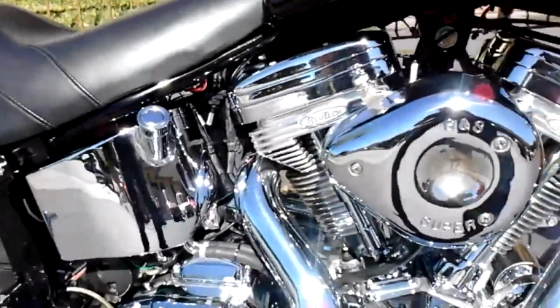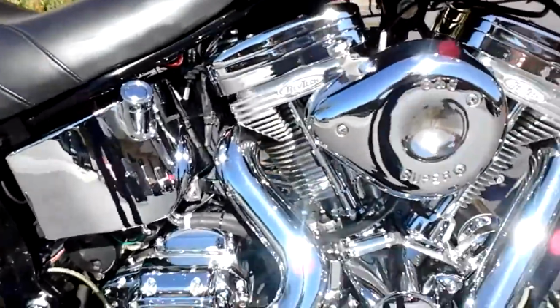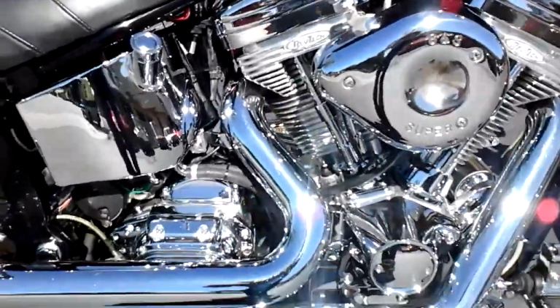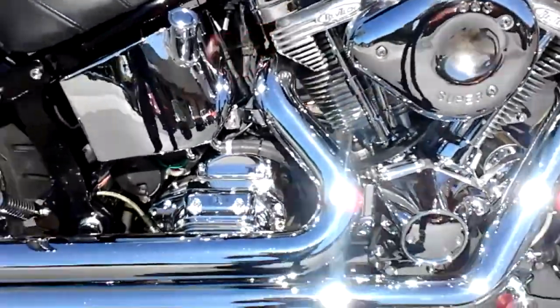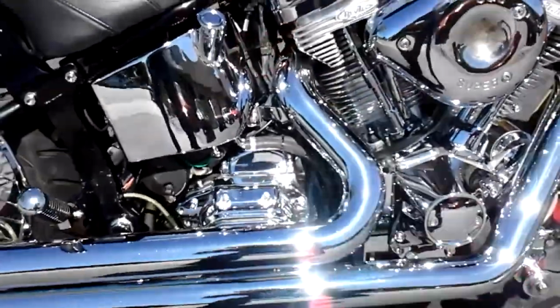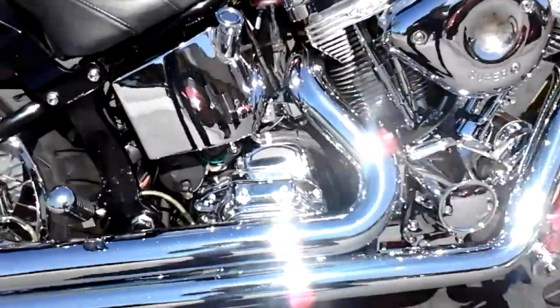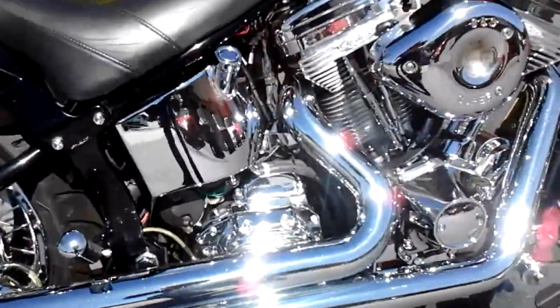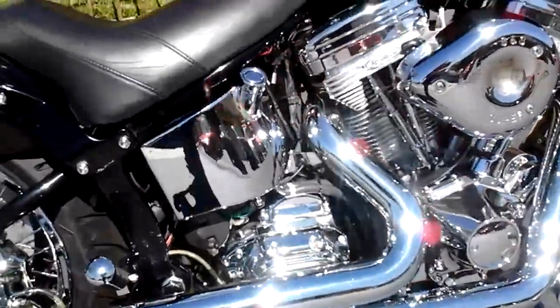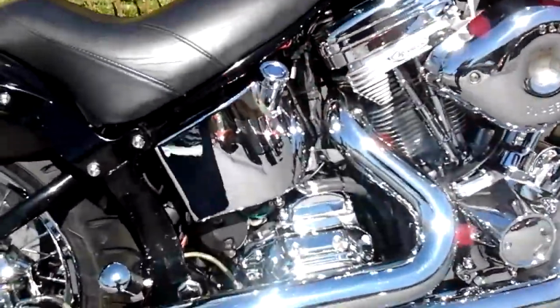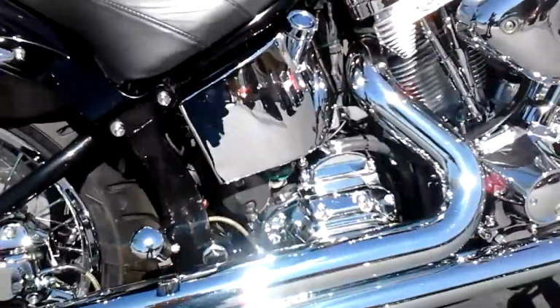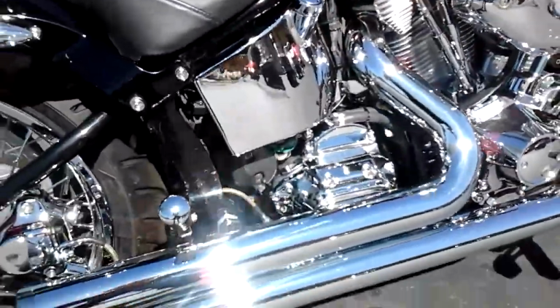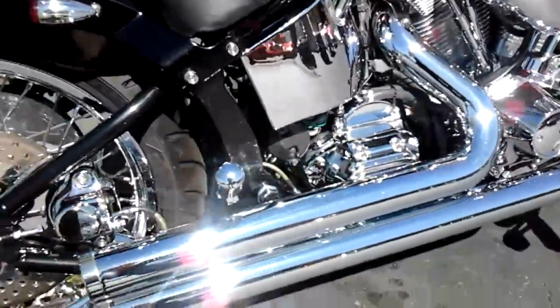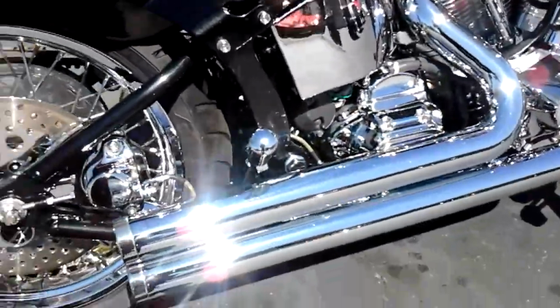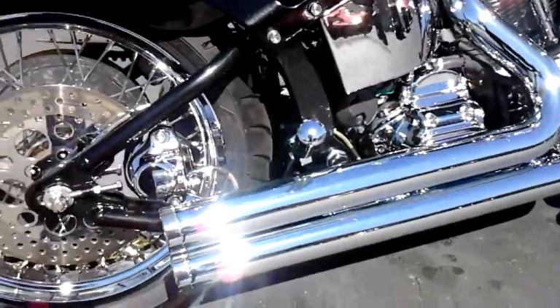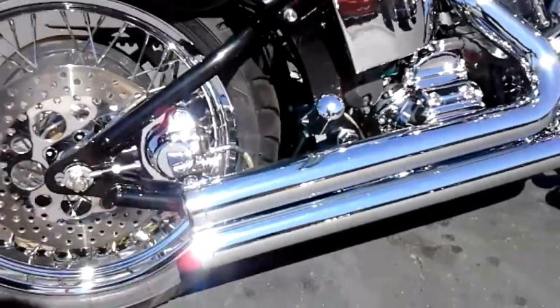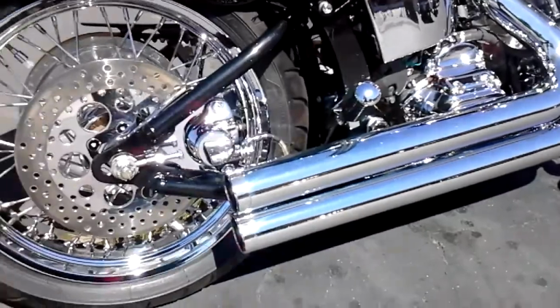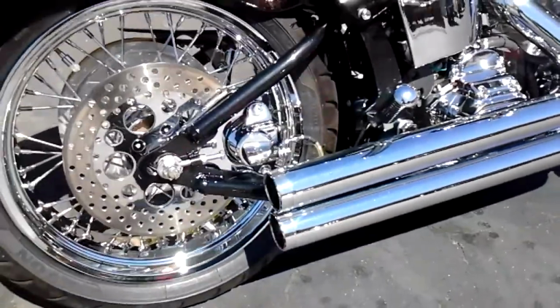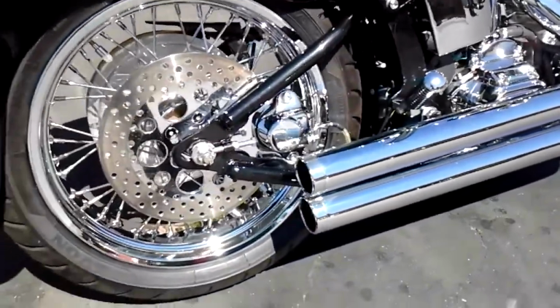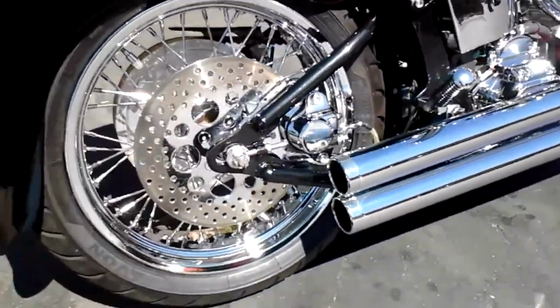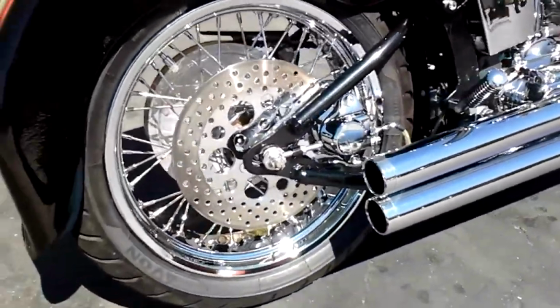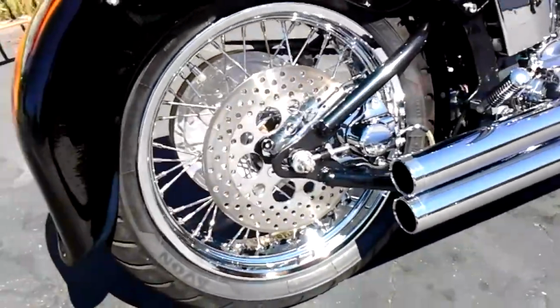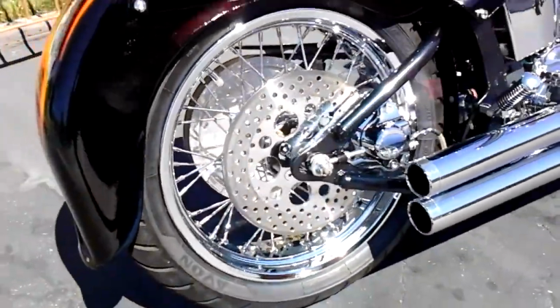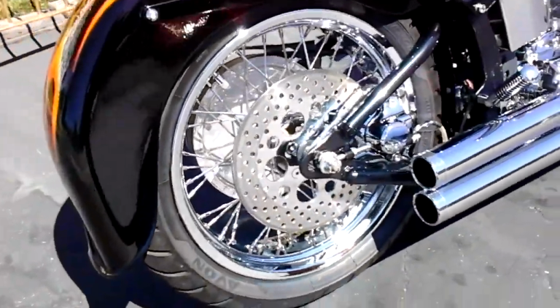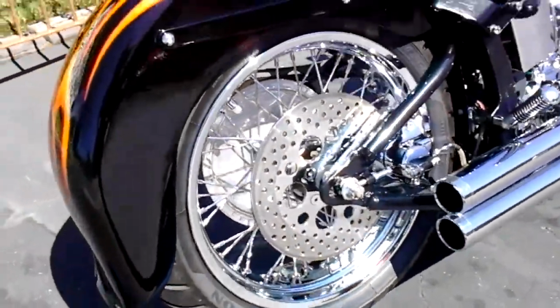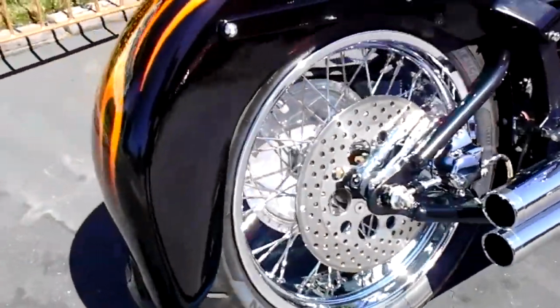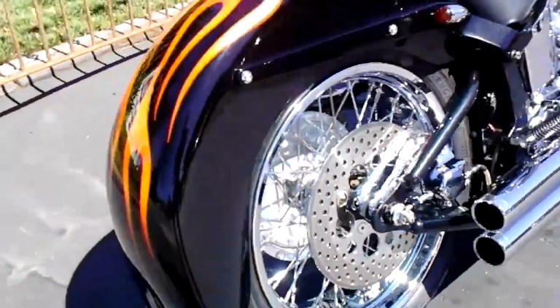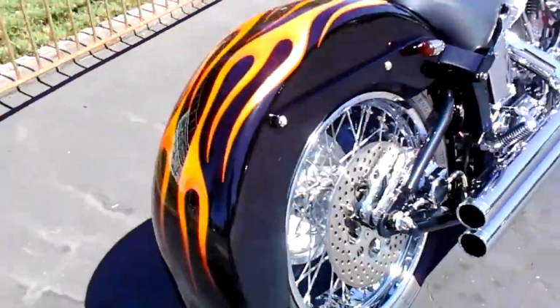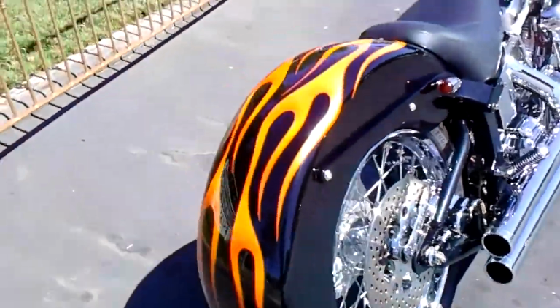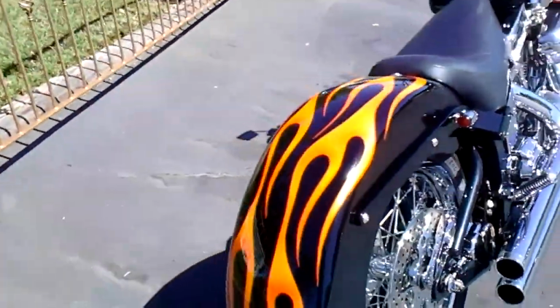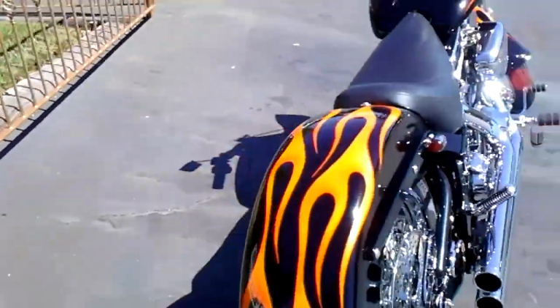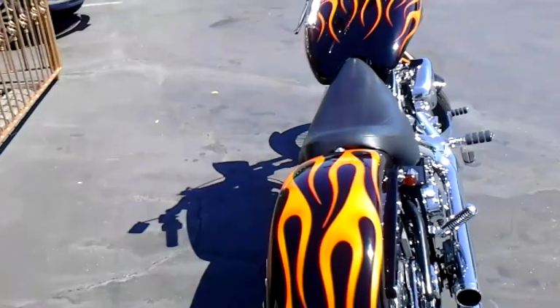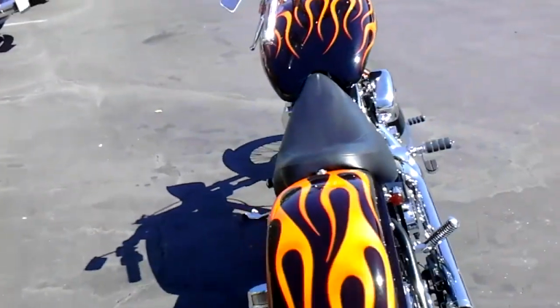Got shorty pipes, S&S carb, nice cams in there so it sounds good. It's got a good lope, which you'll hear in a little bit.